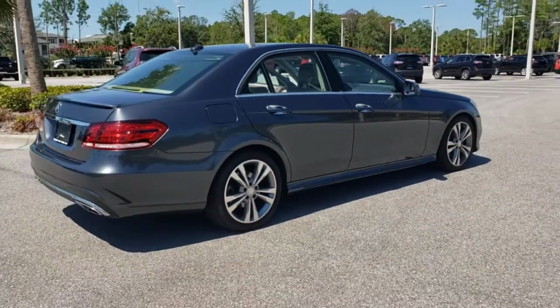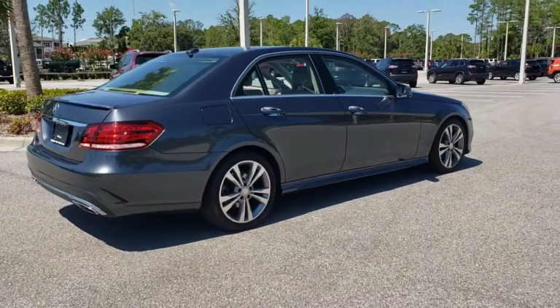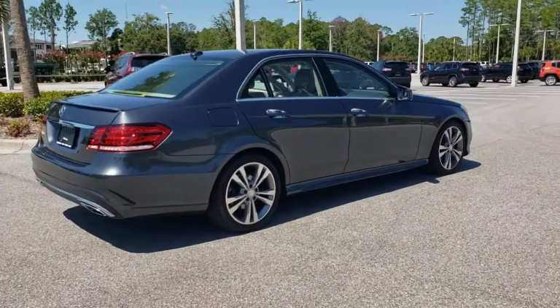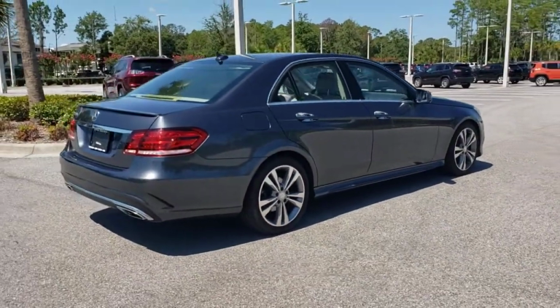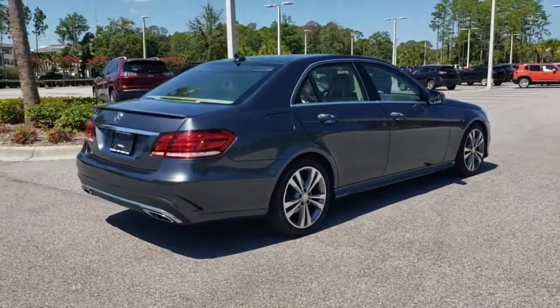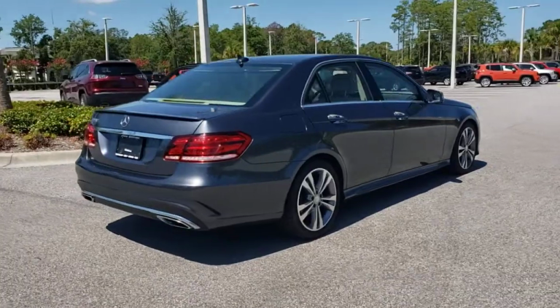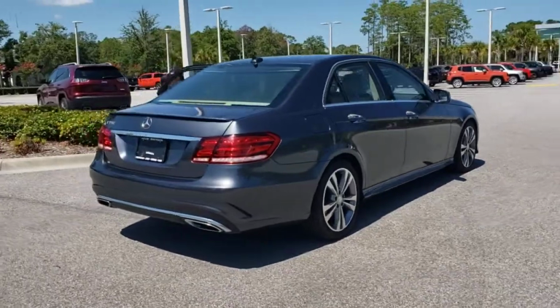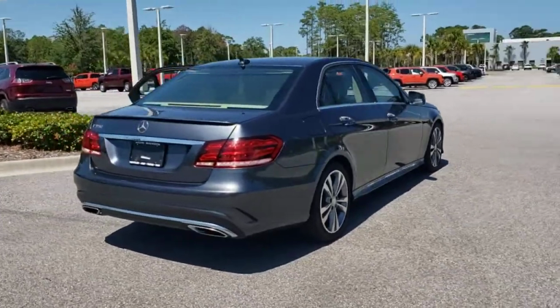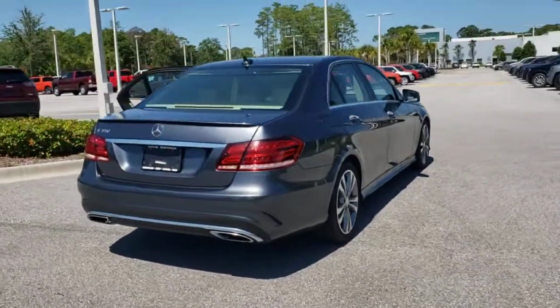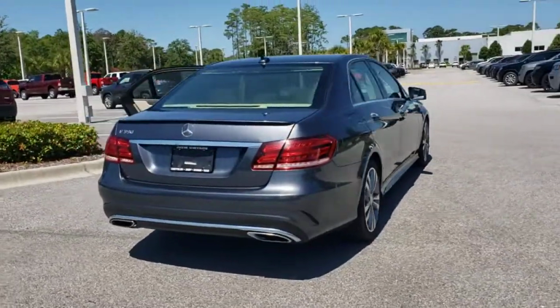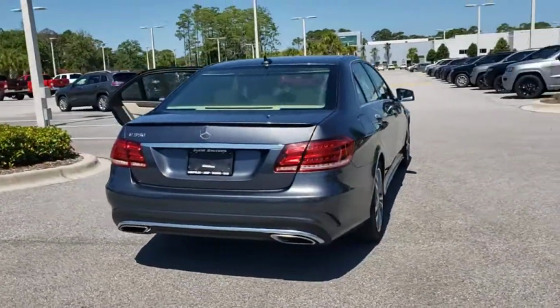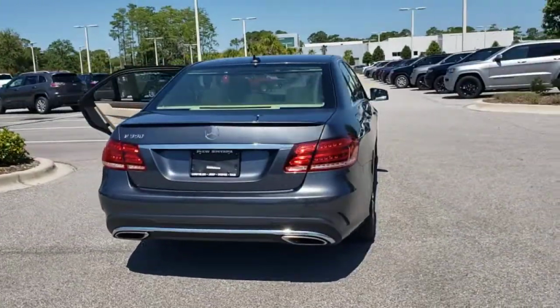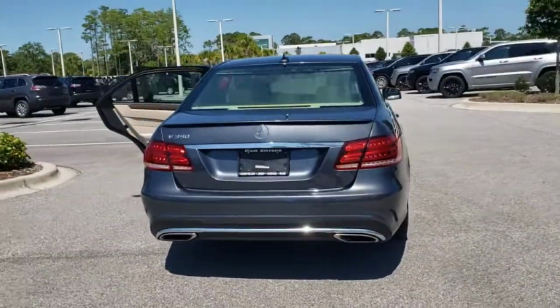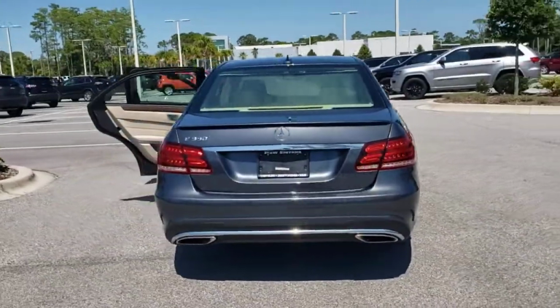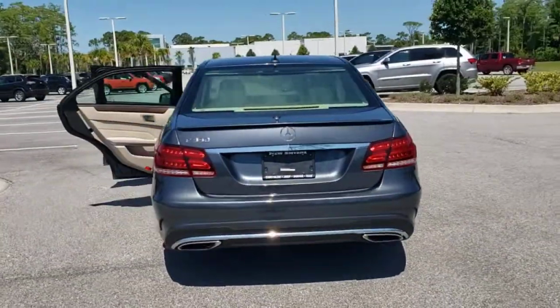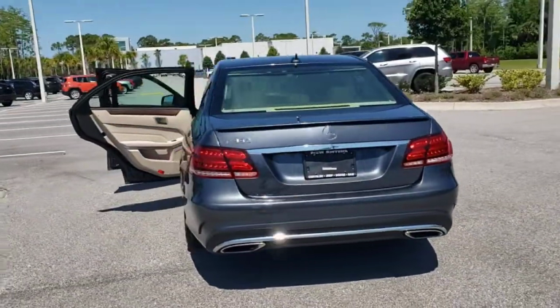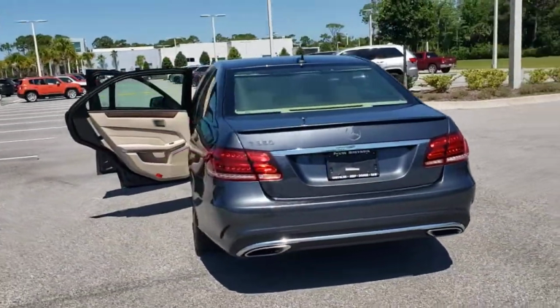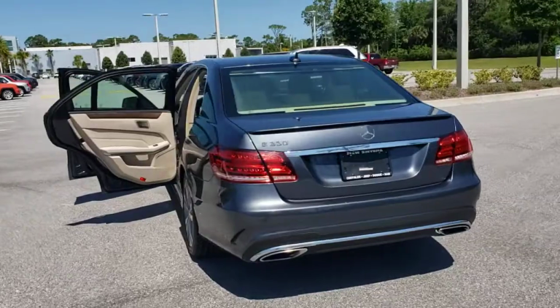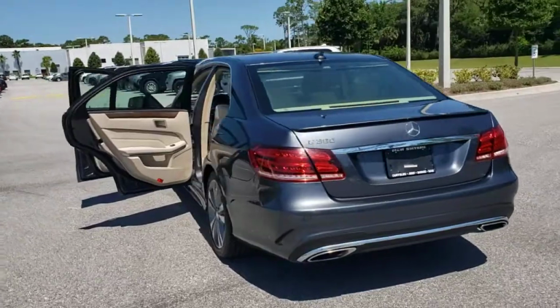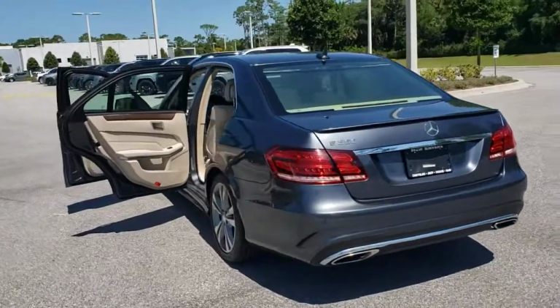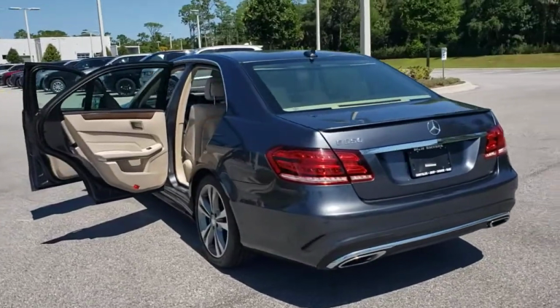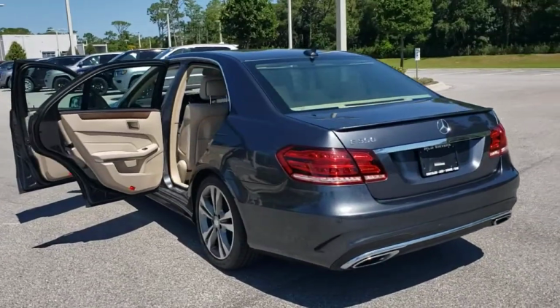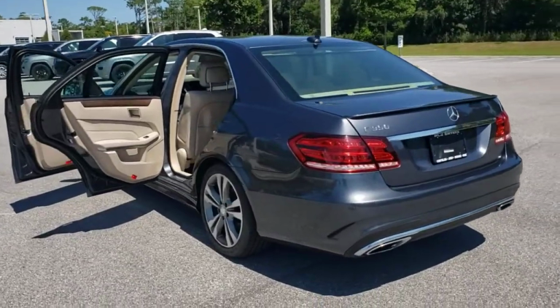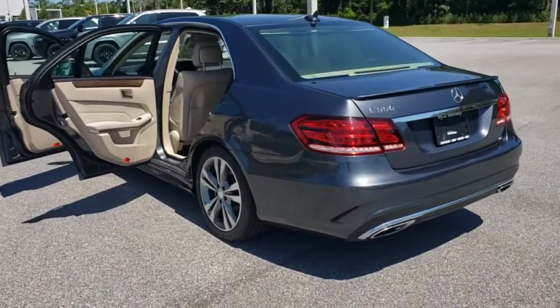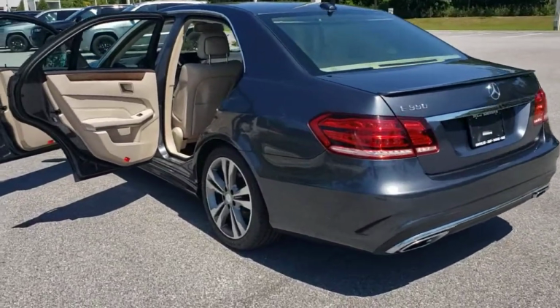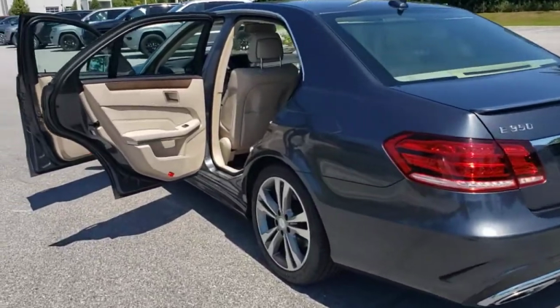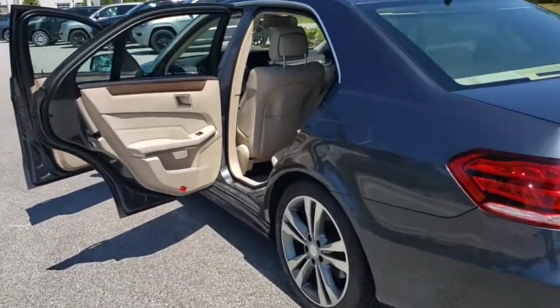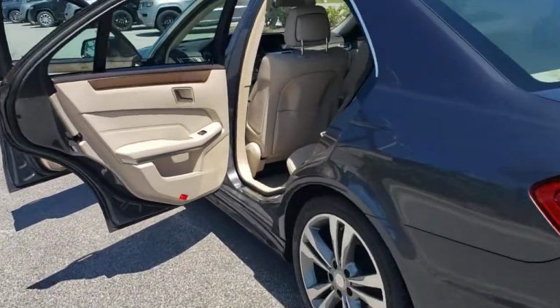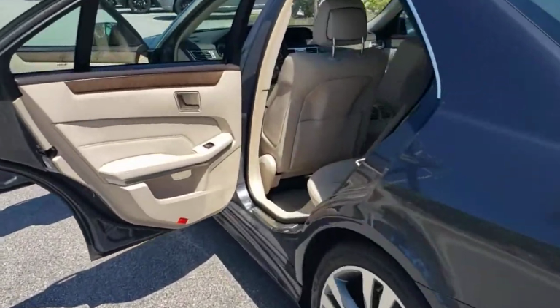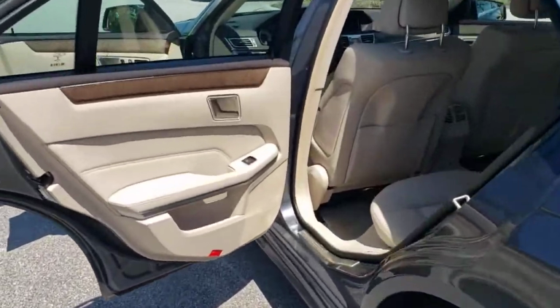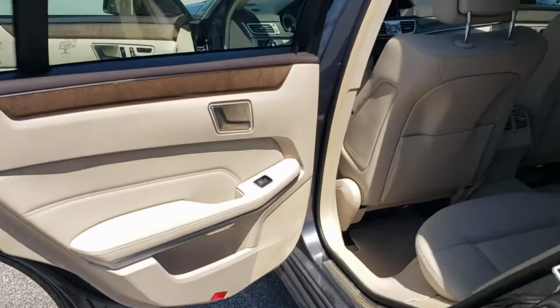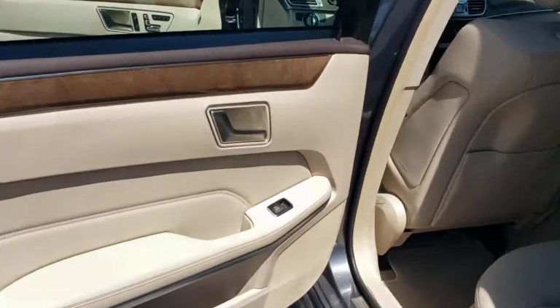Keyless entry, navigation system, sun/moonroof, heated mirrors, power passenger seat, Bluetooth connection, electronic stability control, aluminum wheels, and multi-zone AC.